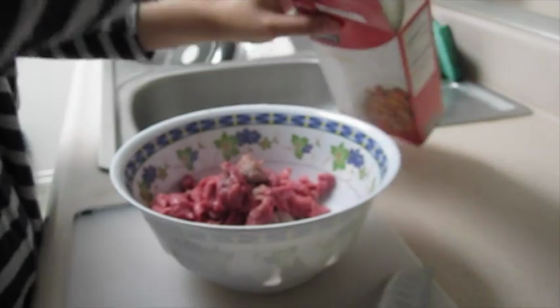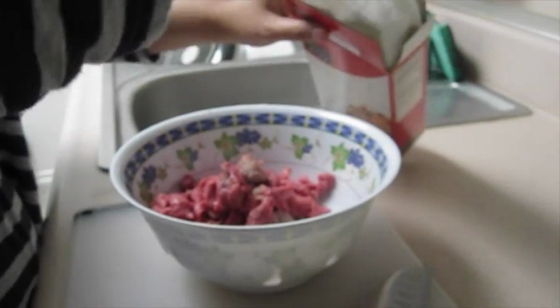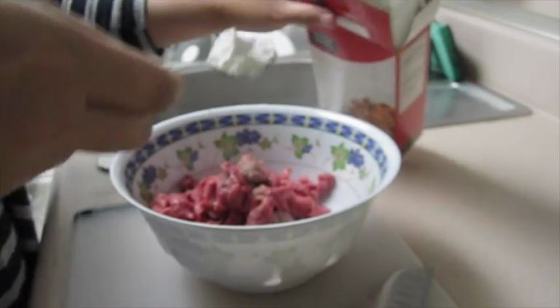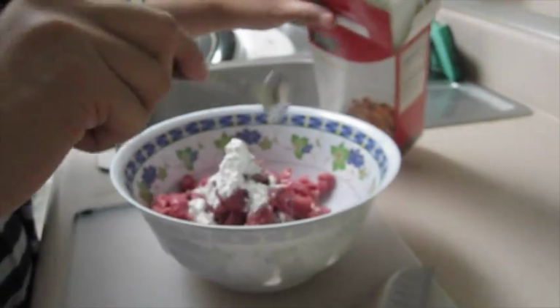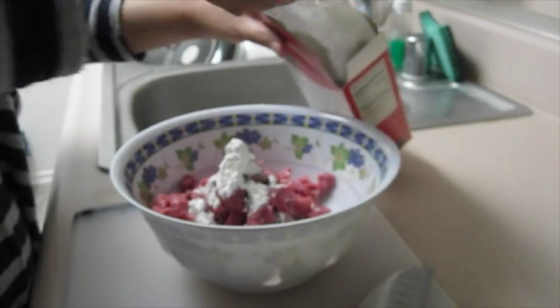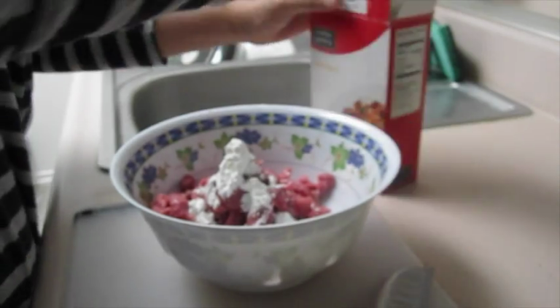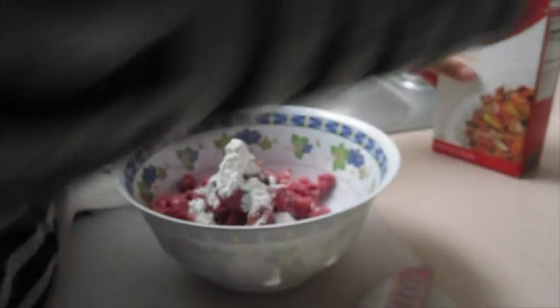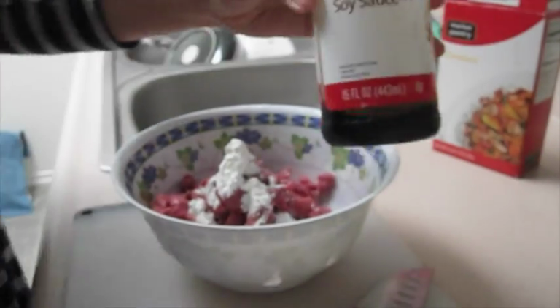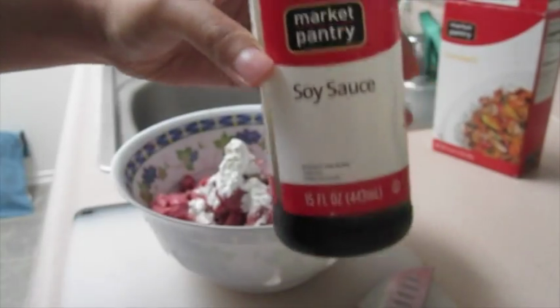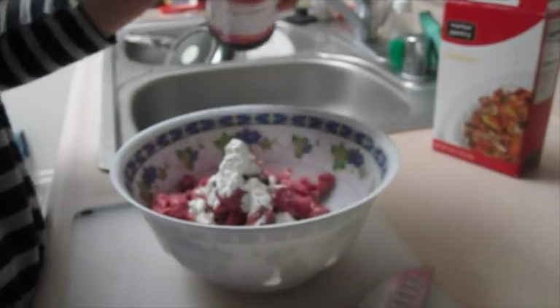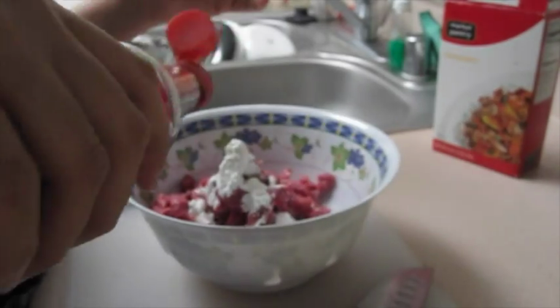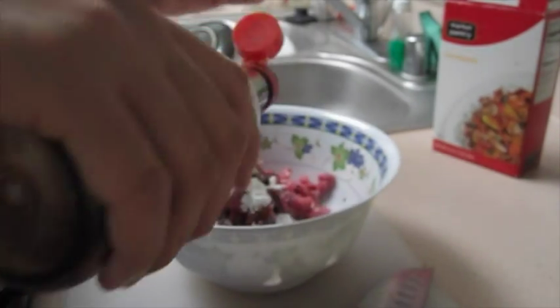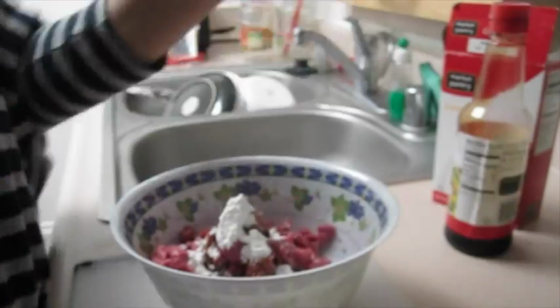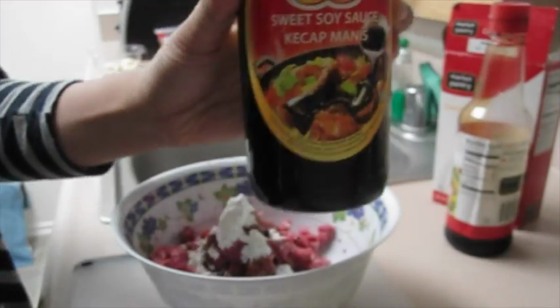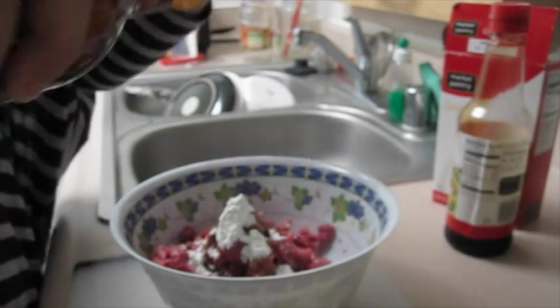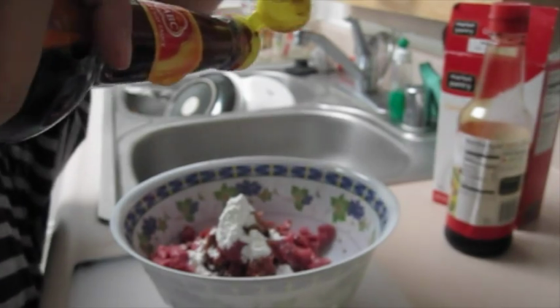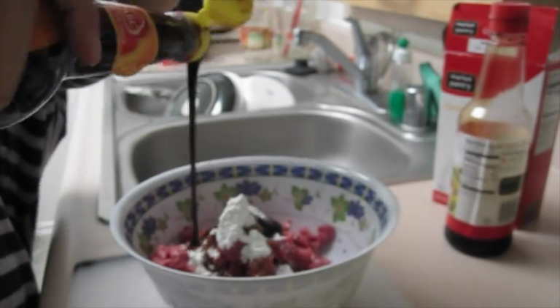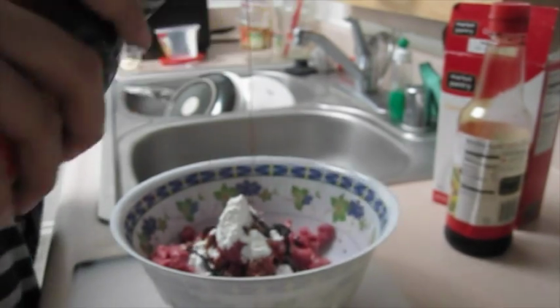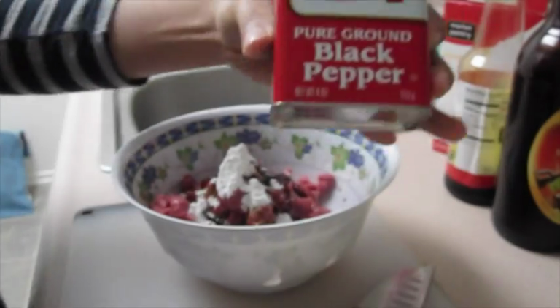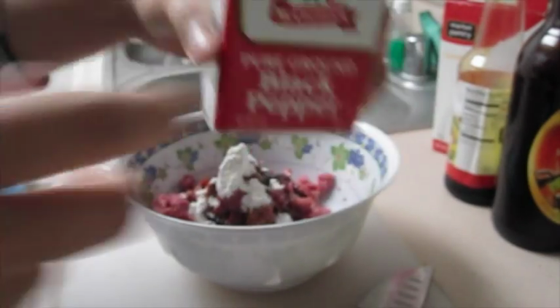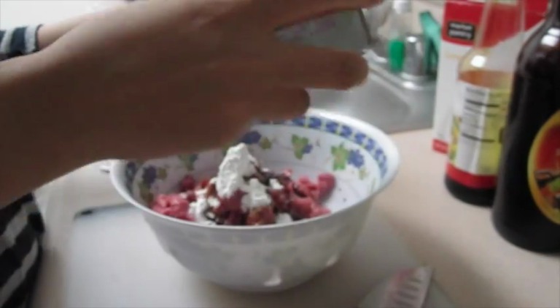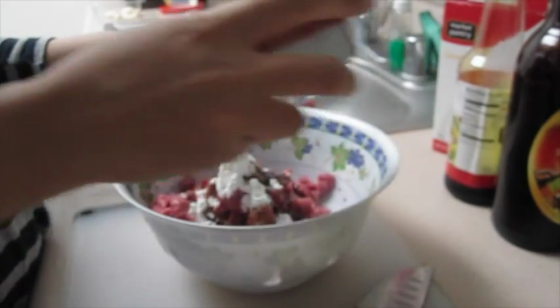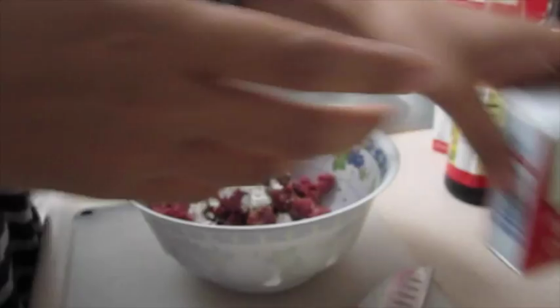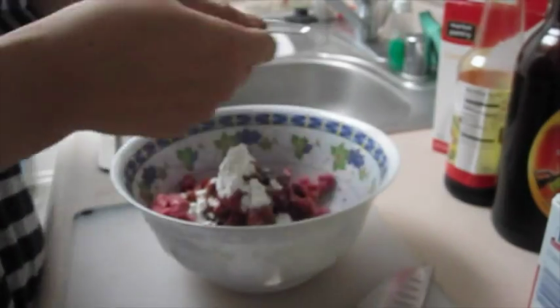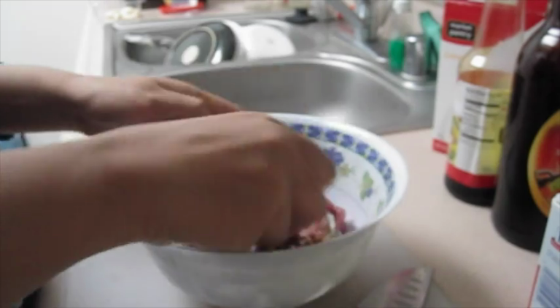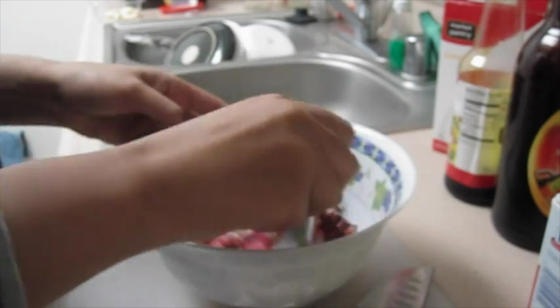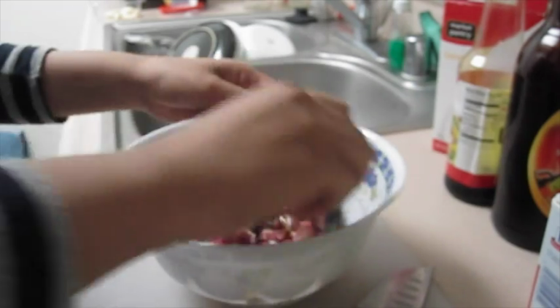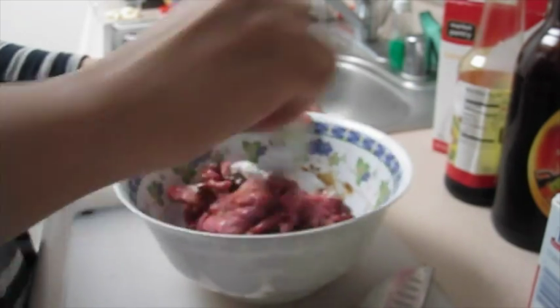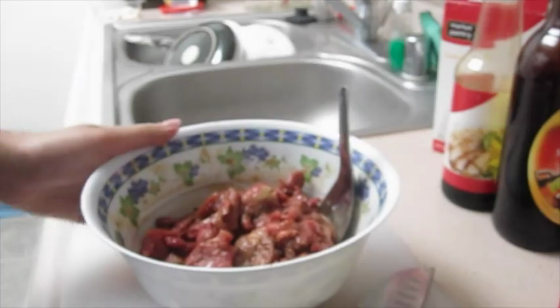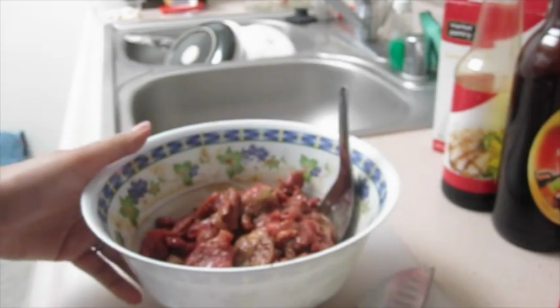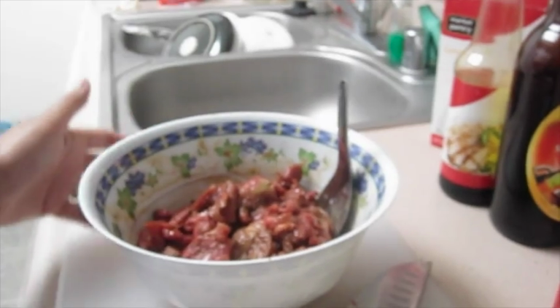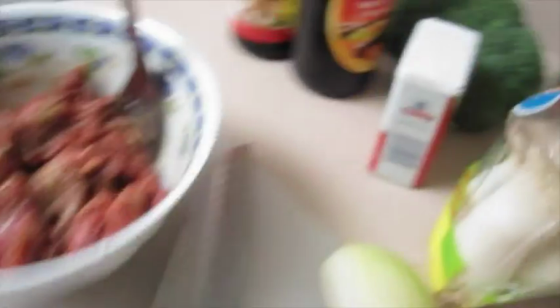We are going to start off by marinating the beef. I'm putting a tablespoon of corn starch, a tablespoon of soy sauce, a tablespoon of sweet soy sauce, and some black pepper. Go ahead and mix it up, and if it's not covered you can add a little bit more.